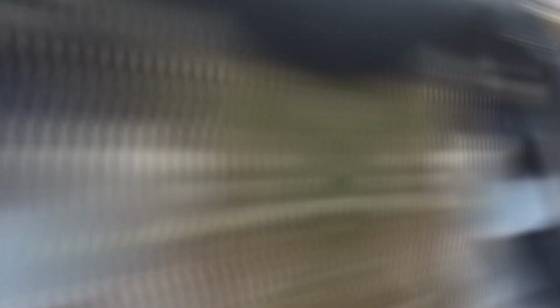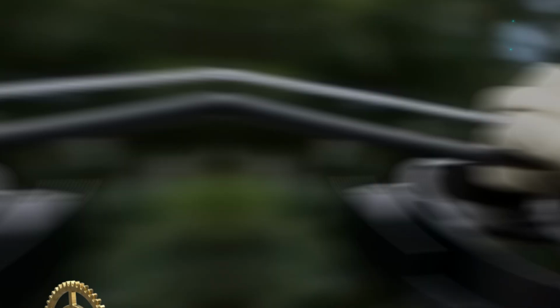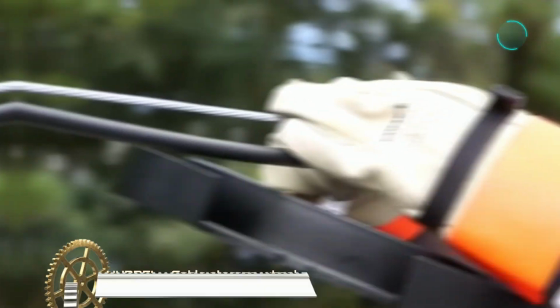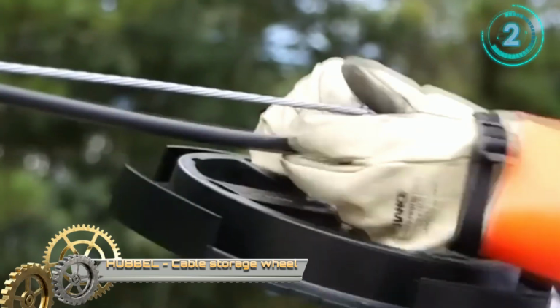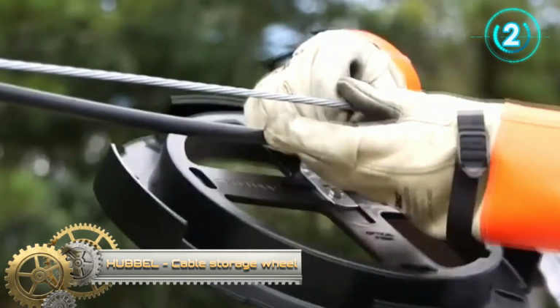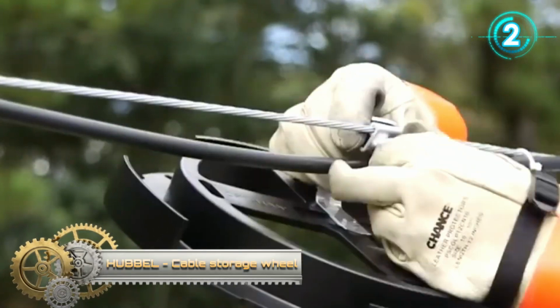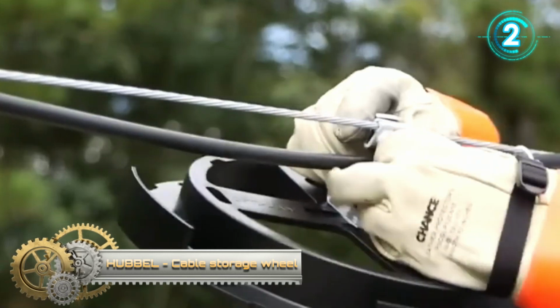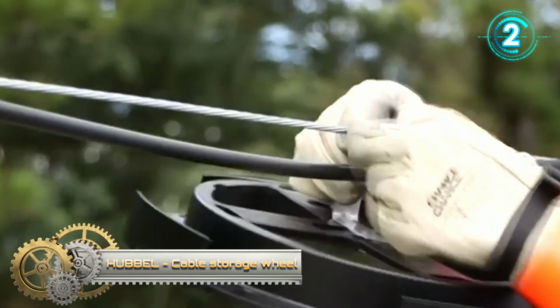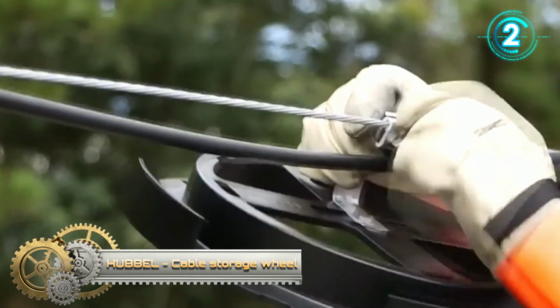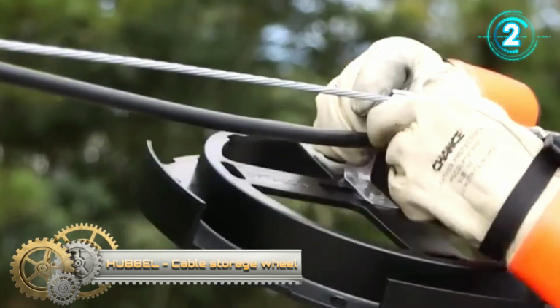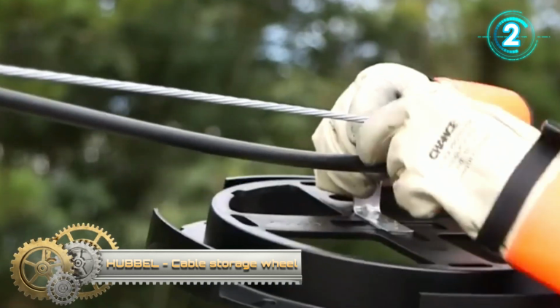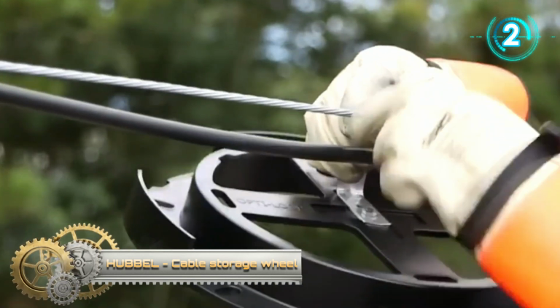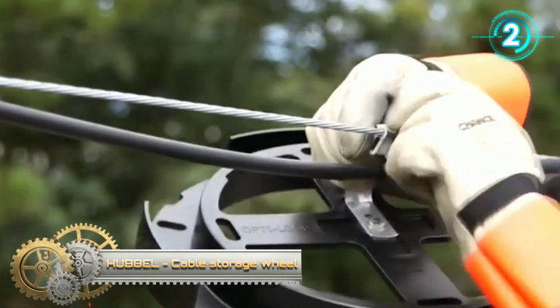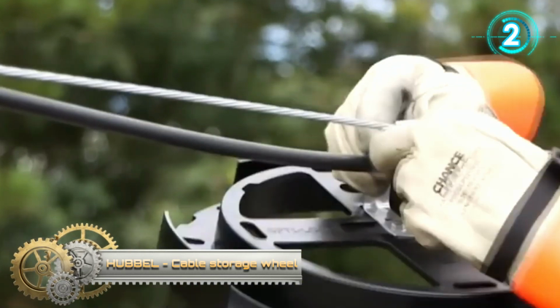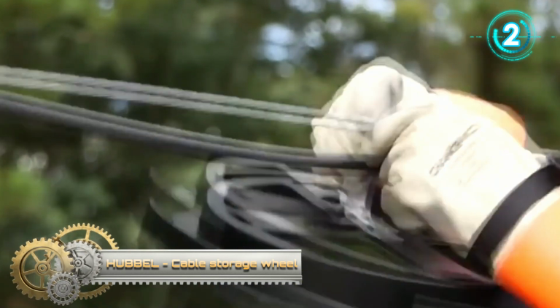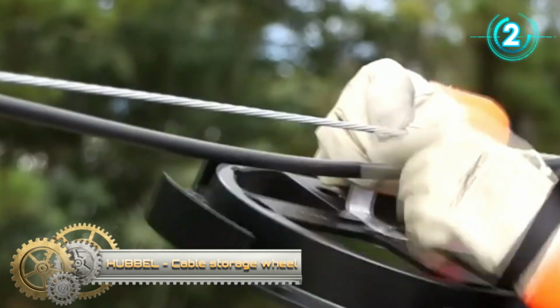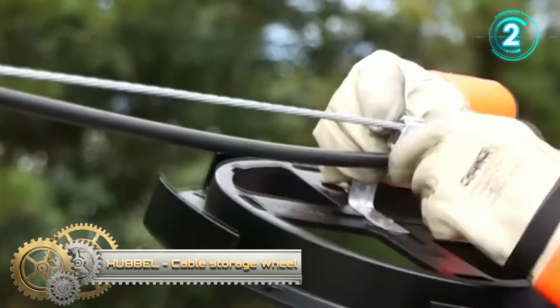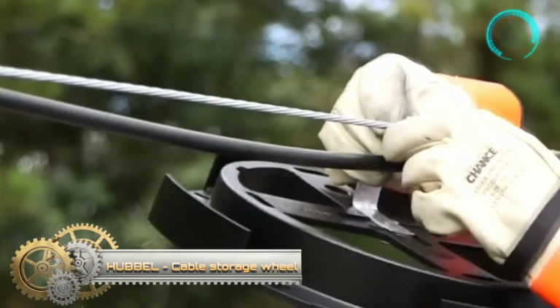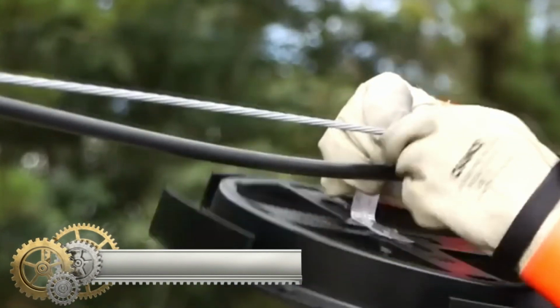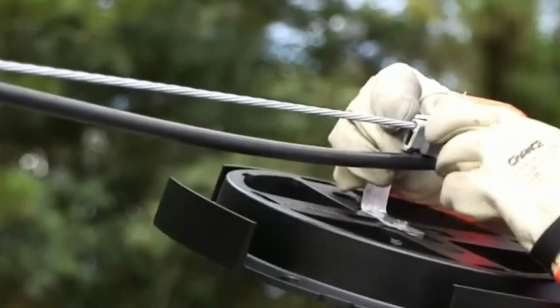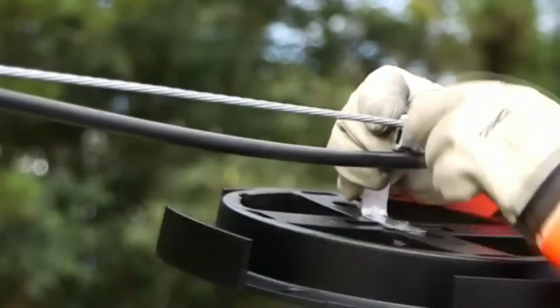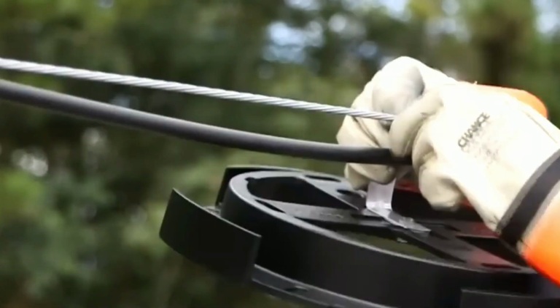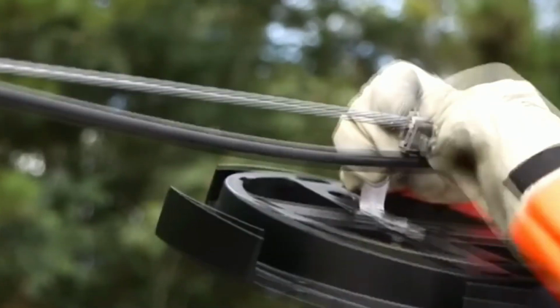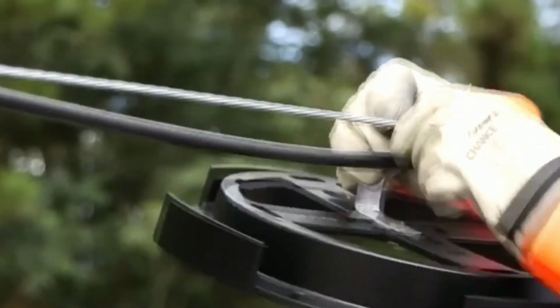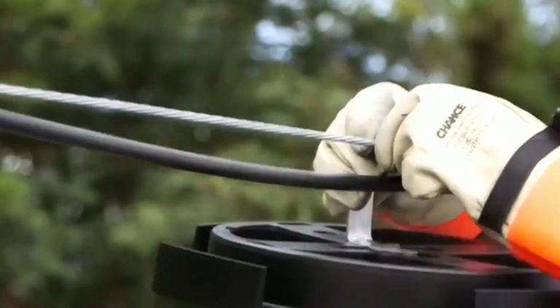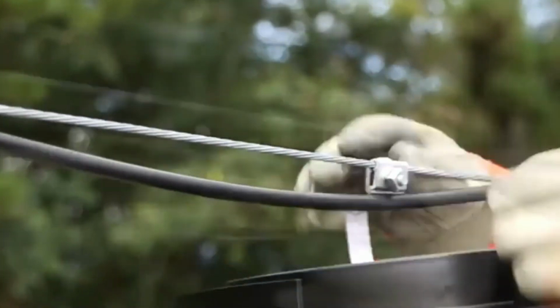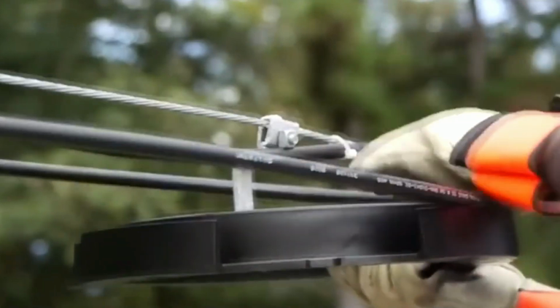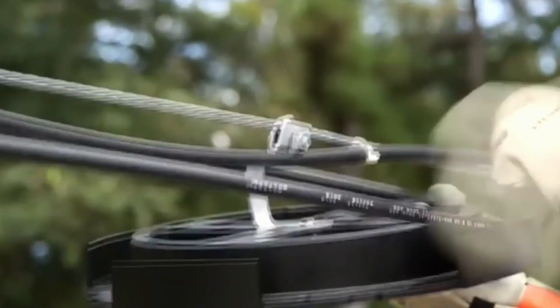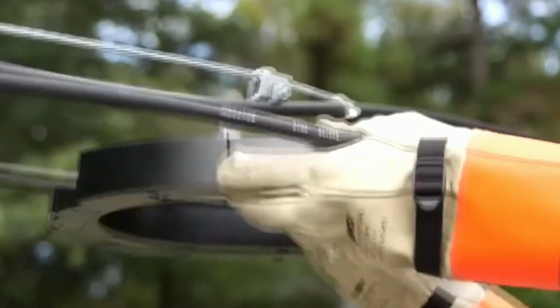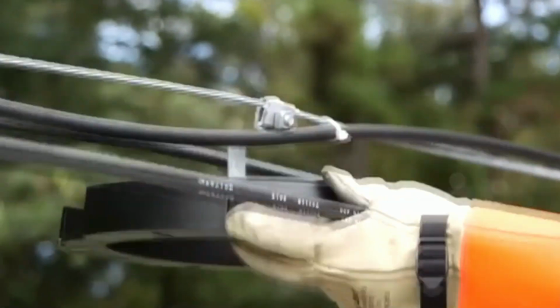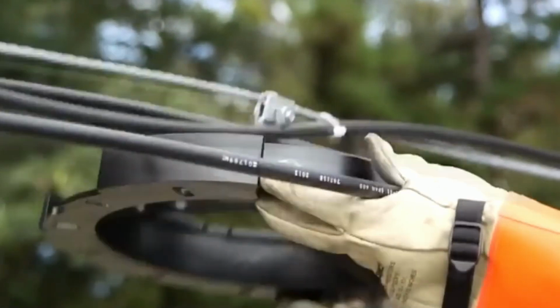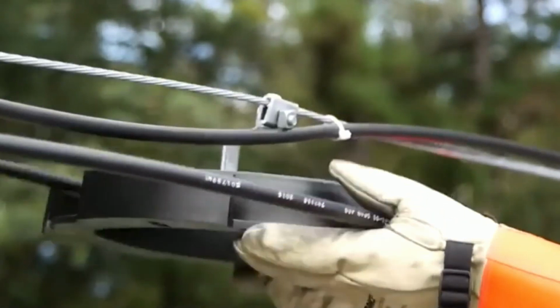The cable storage wheel for storing fiber optic cable brings versatility, security, and mobility by offering multiple safe mounting options, aerially or on a pole or wall.